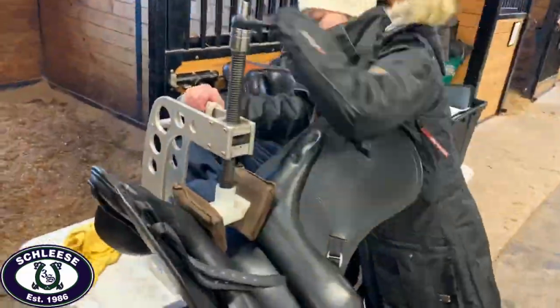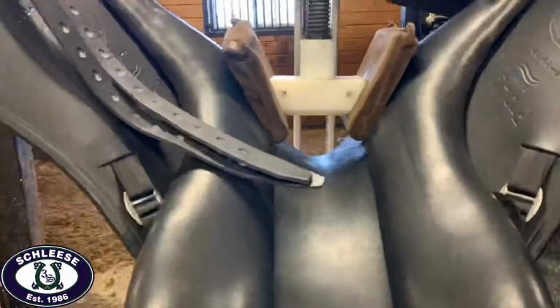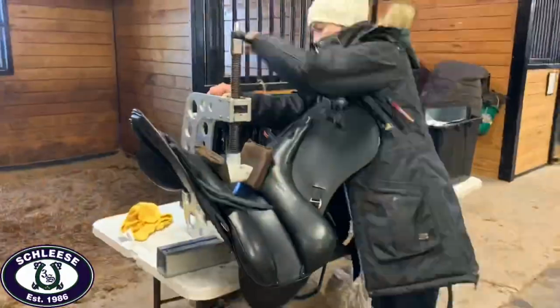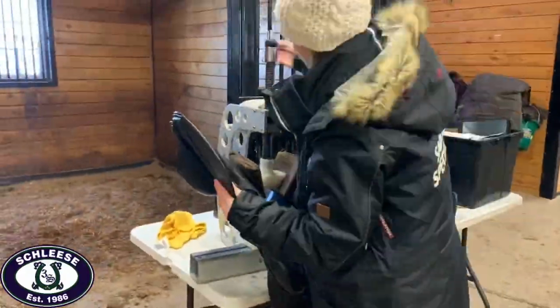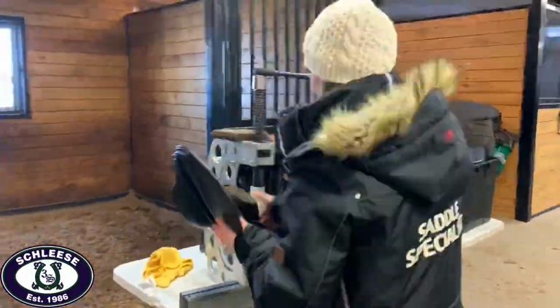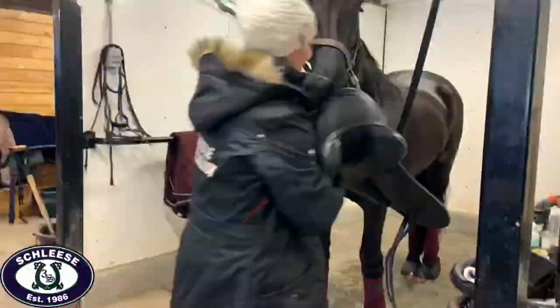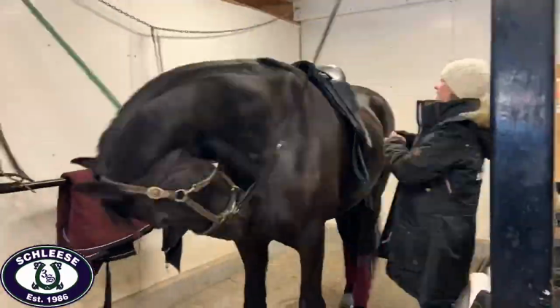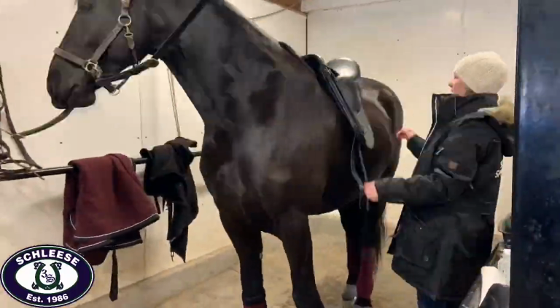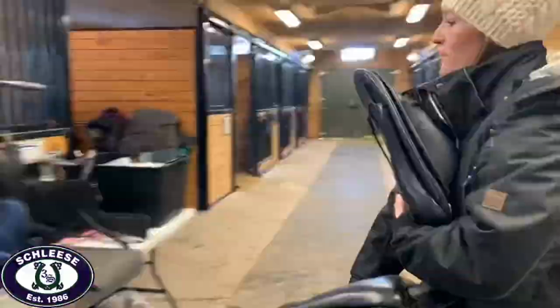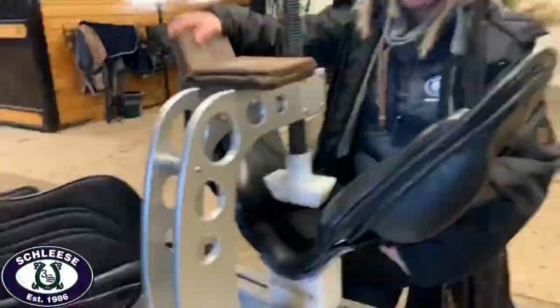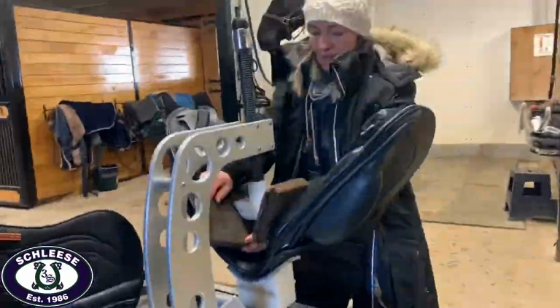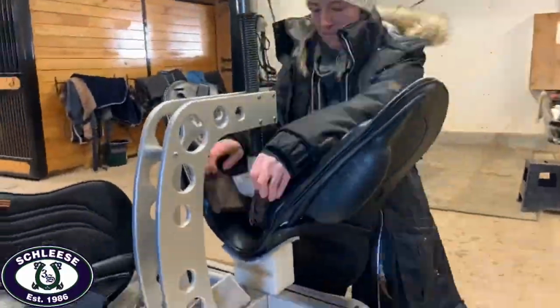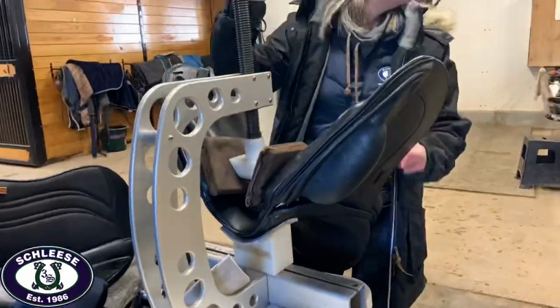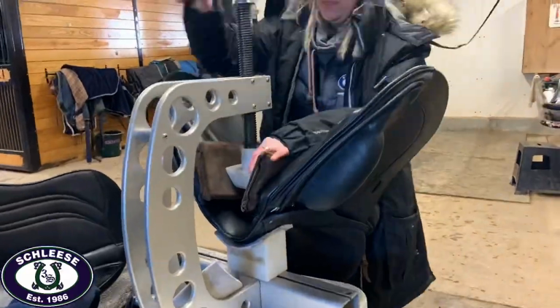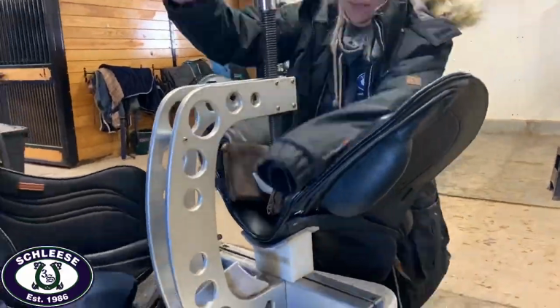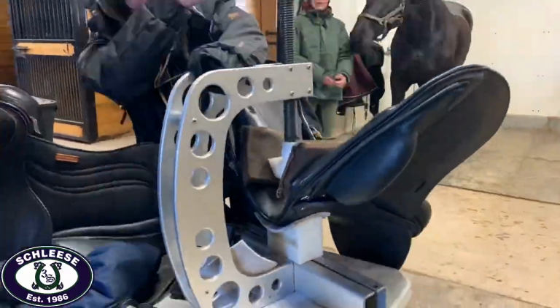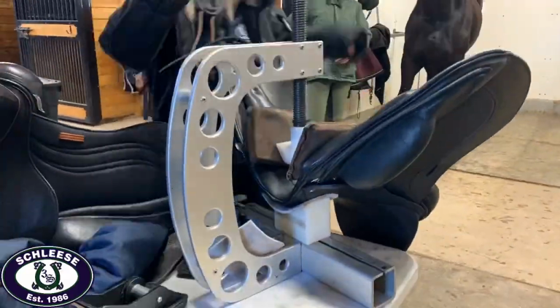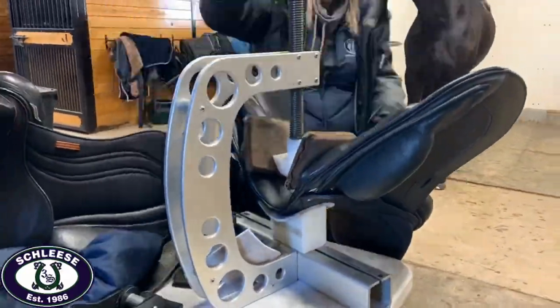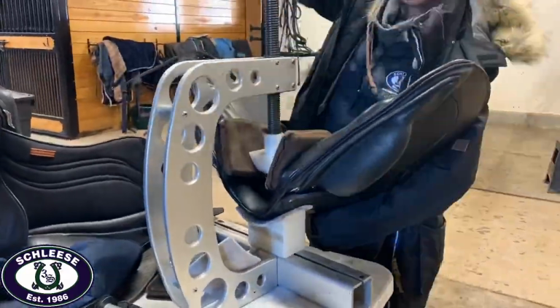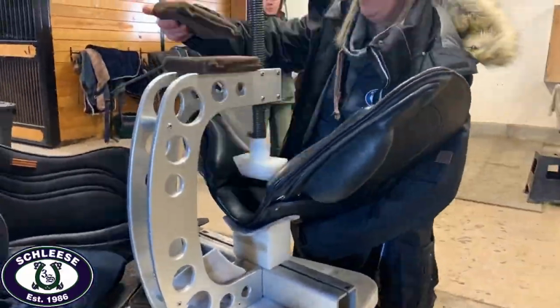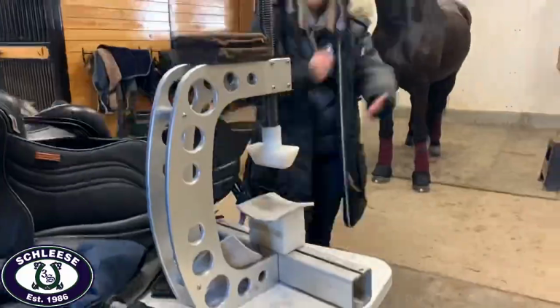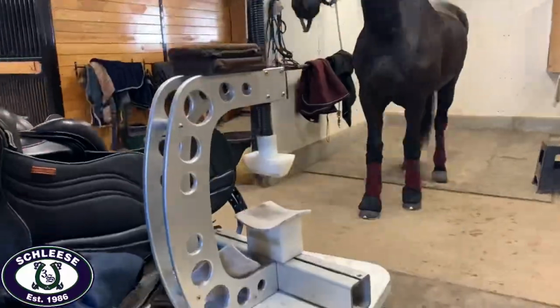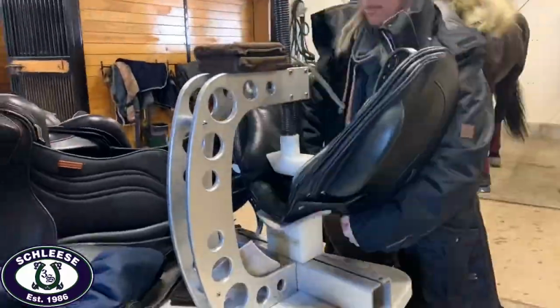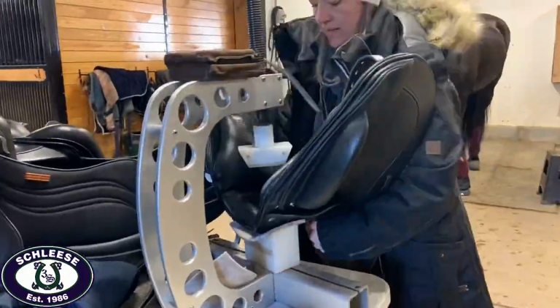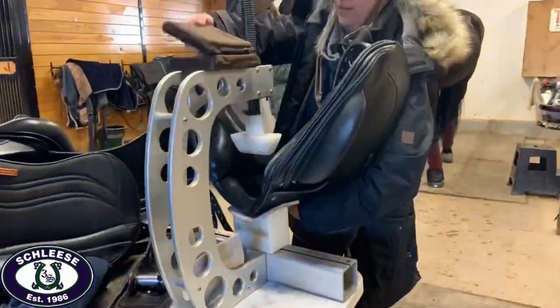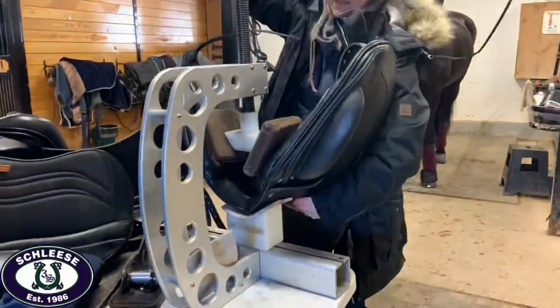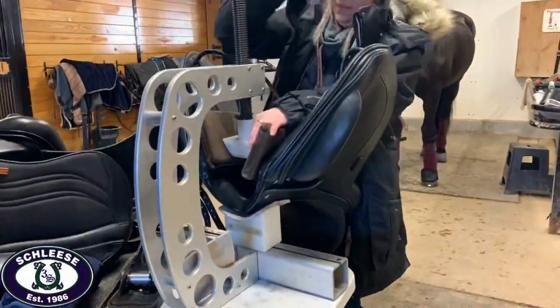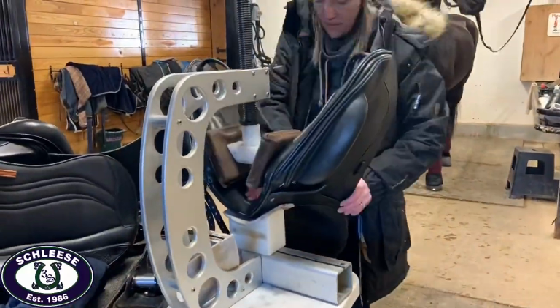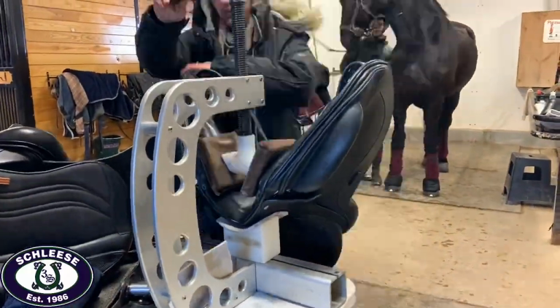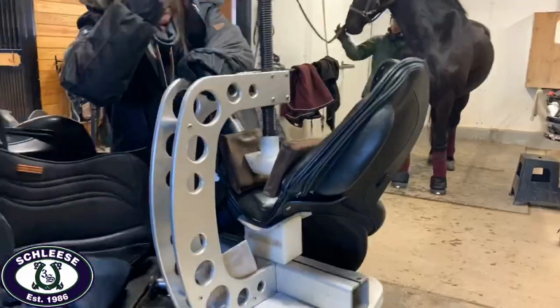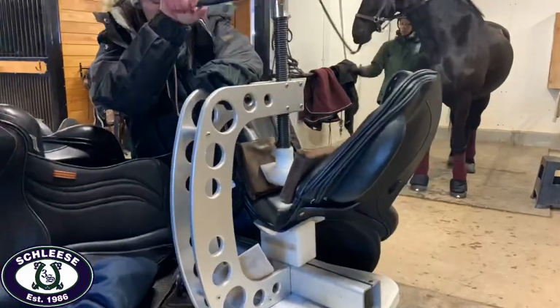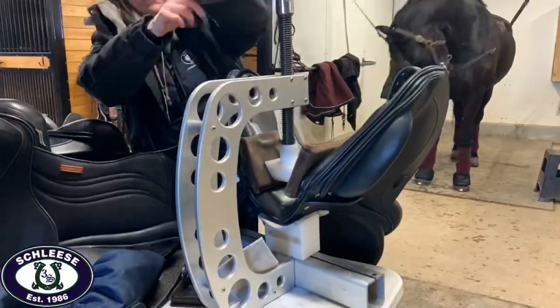She will make the necessary adjustments to all the saddles that they will be trying in order to ensure that the rider and the horse get an accurate feel of what the fitted saddle would feel like.